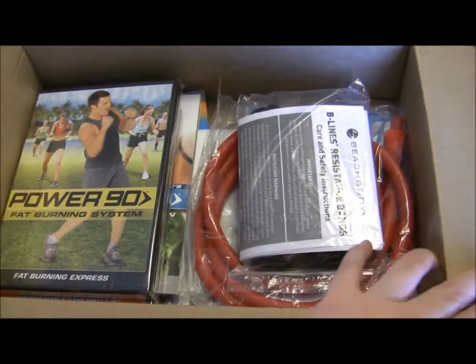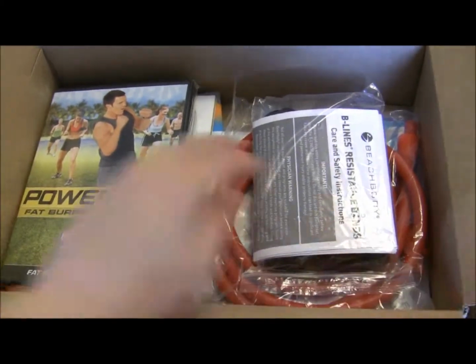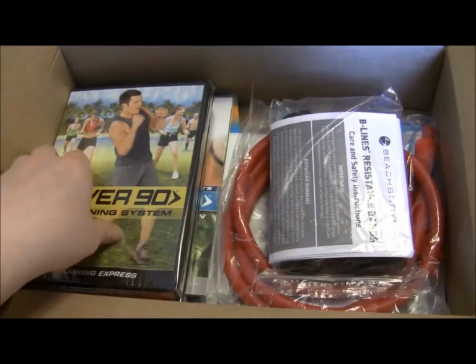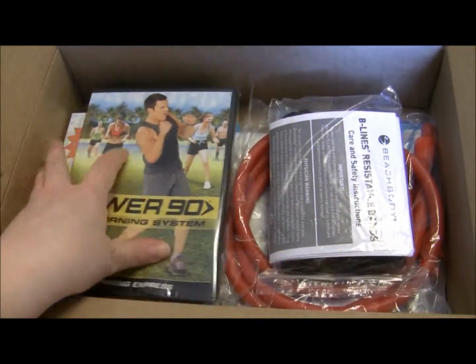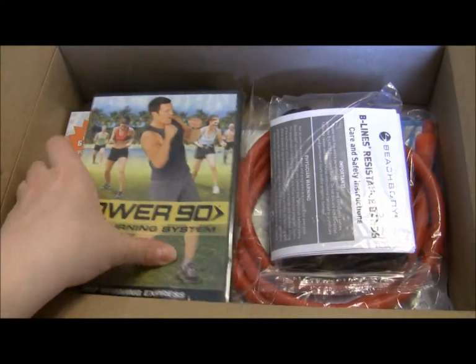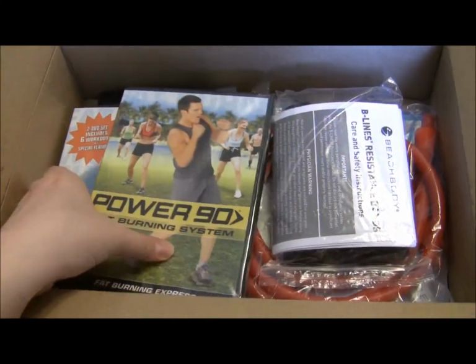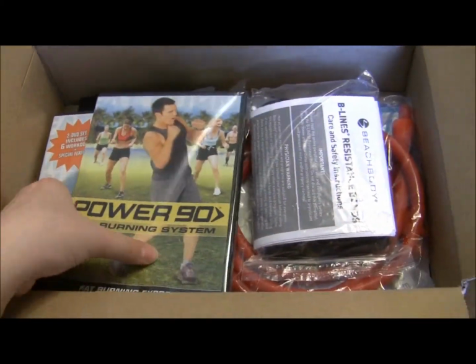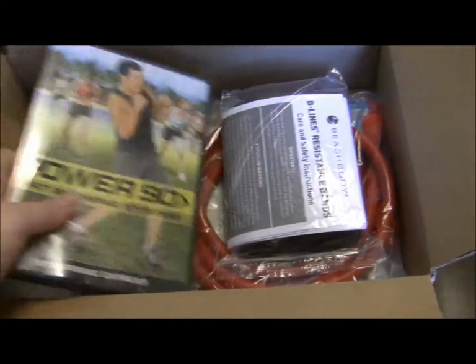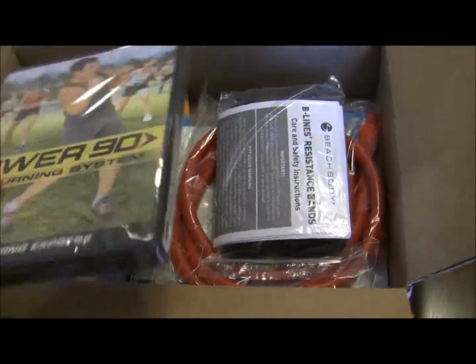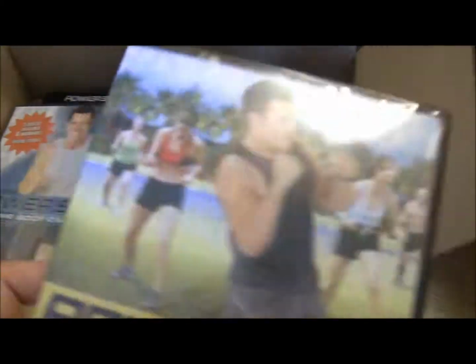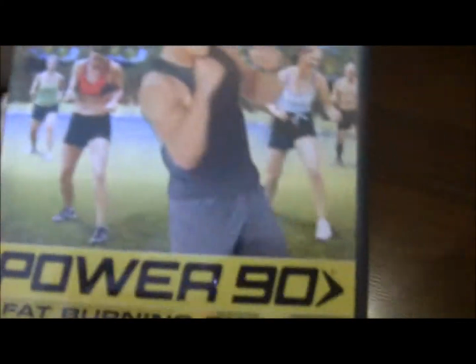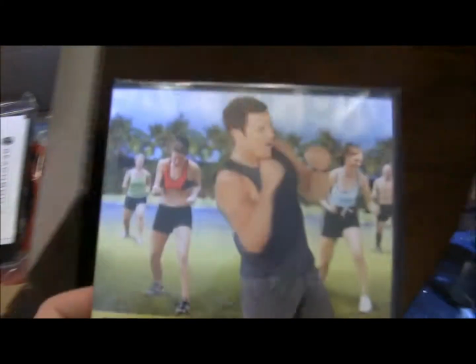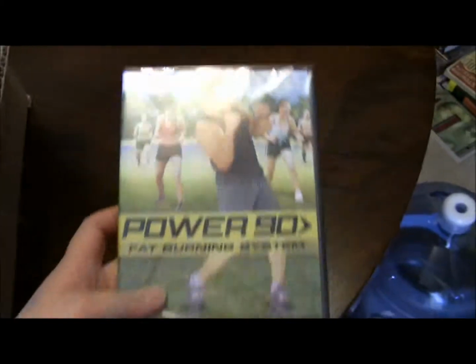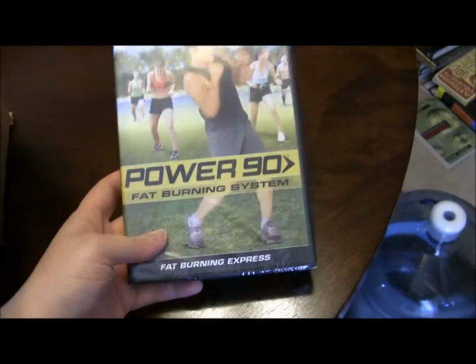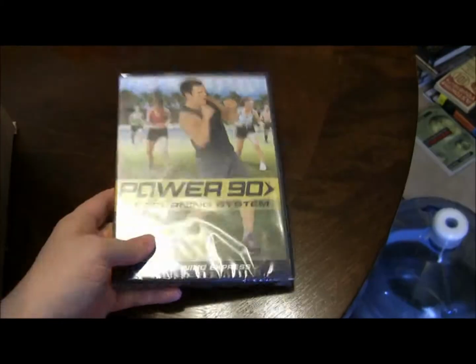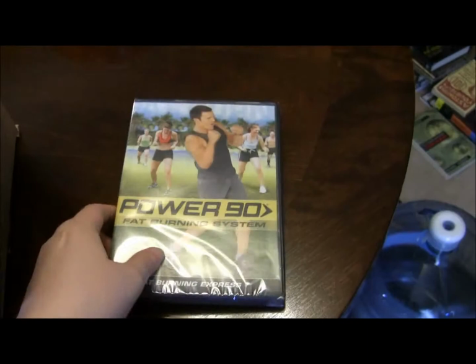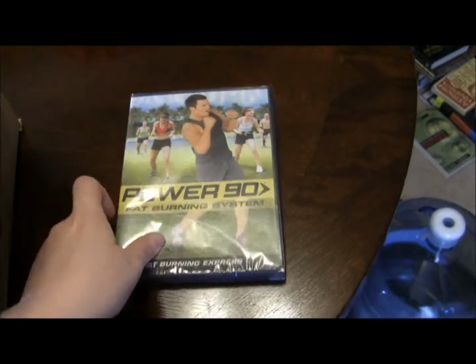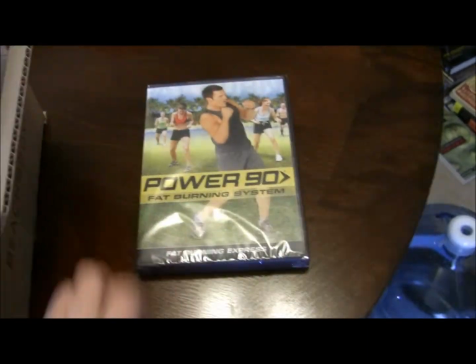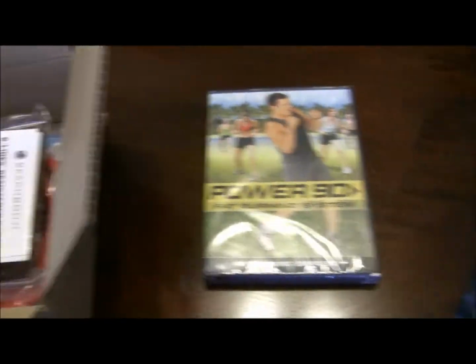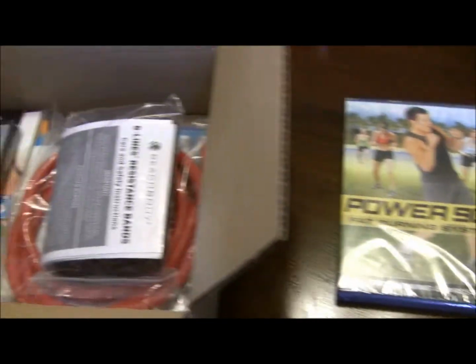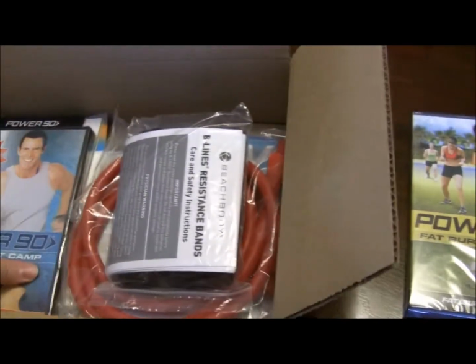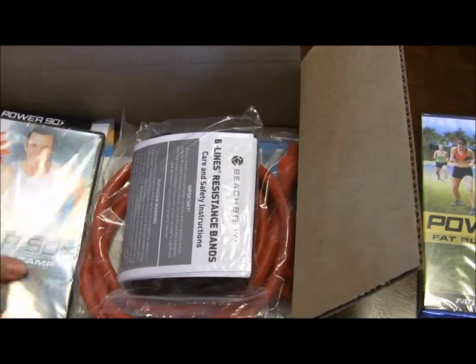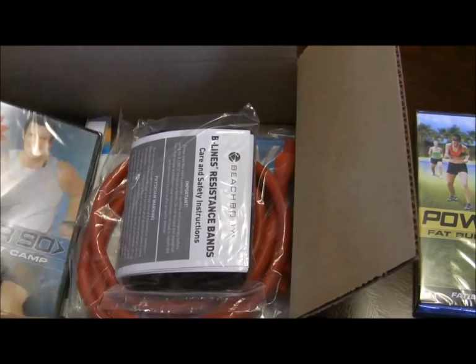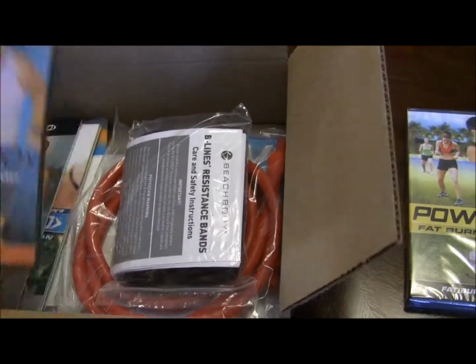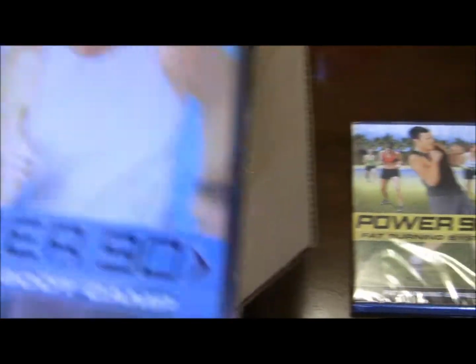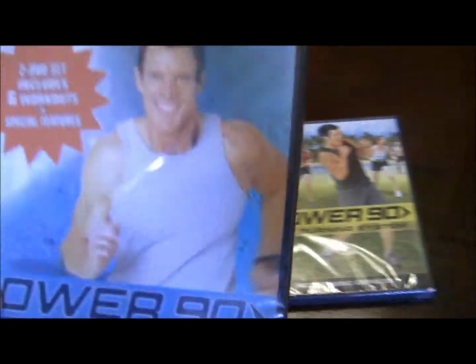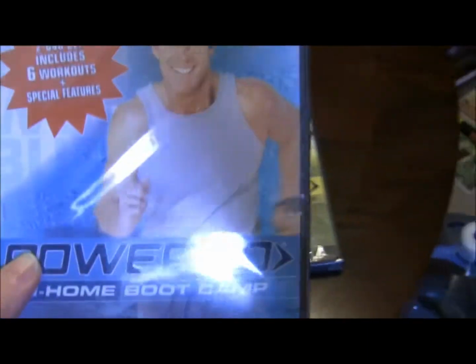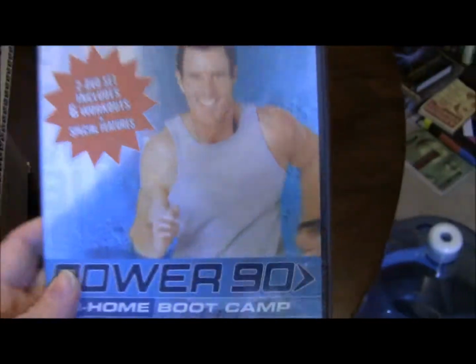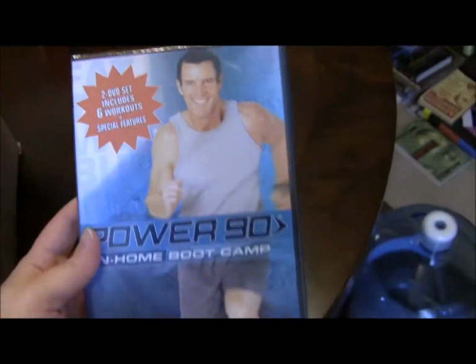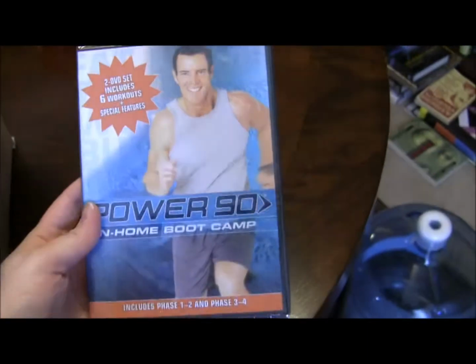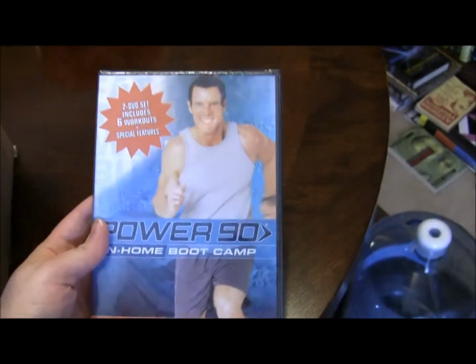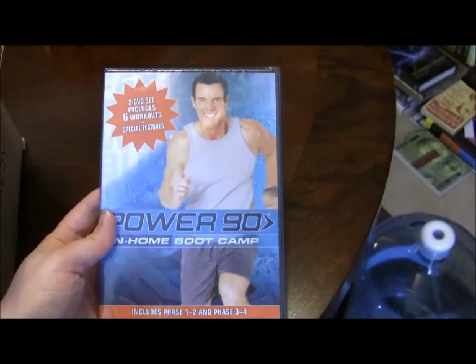It looks like we have a bonus 6-day challenge Fat Burning Express DVD. And here's the actual program, Power 90.